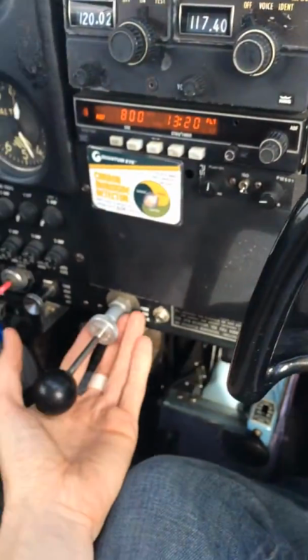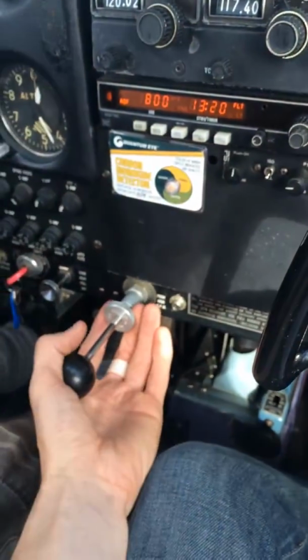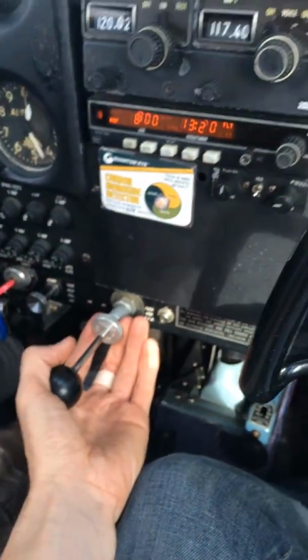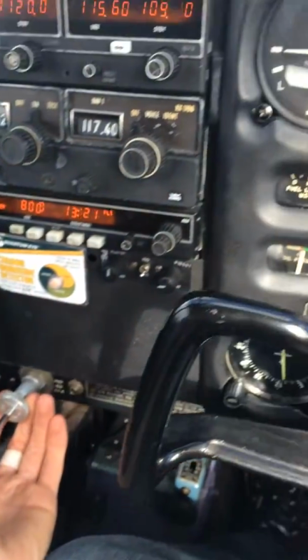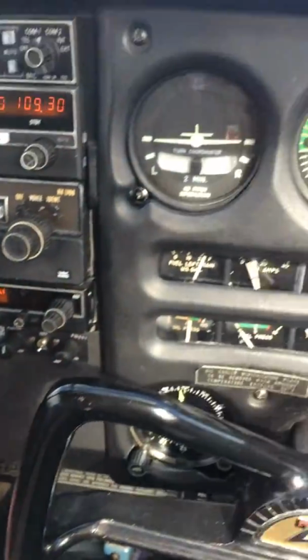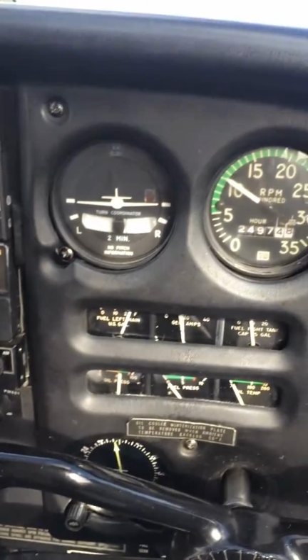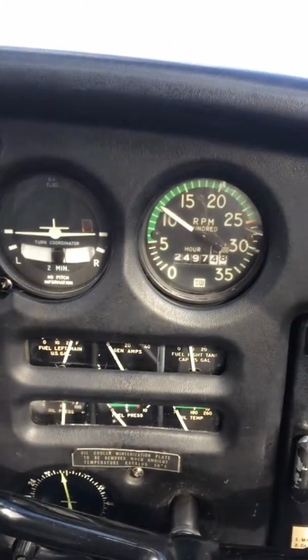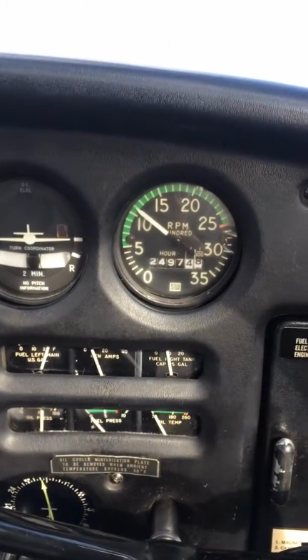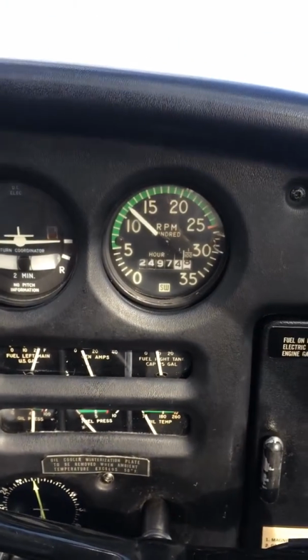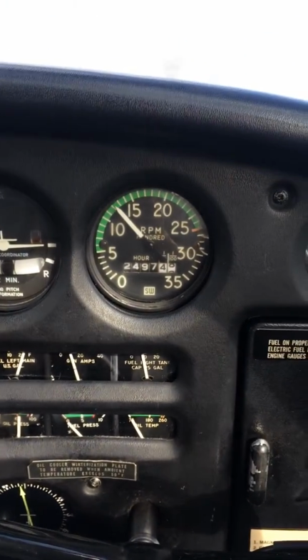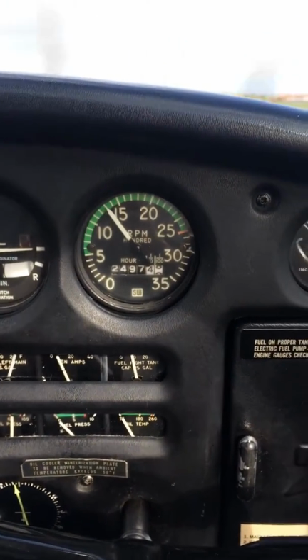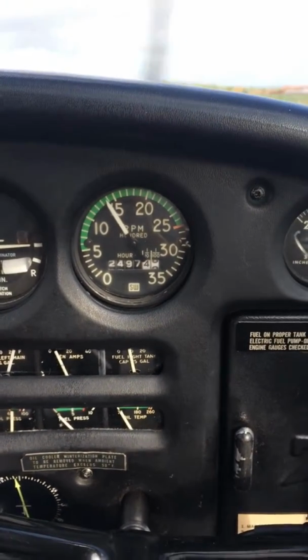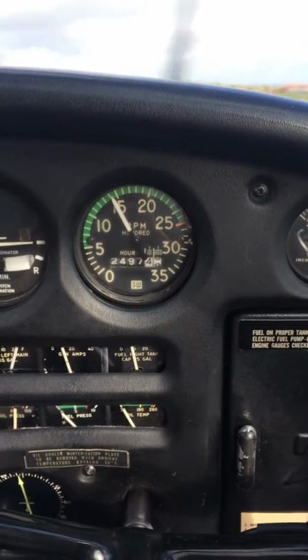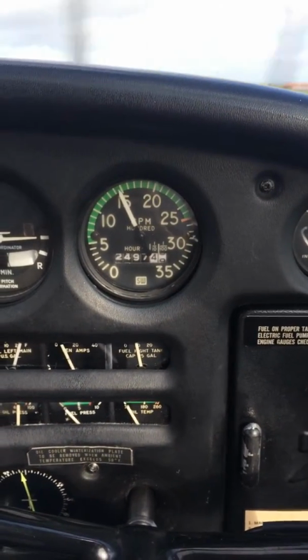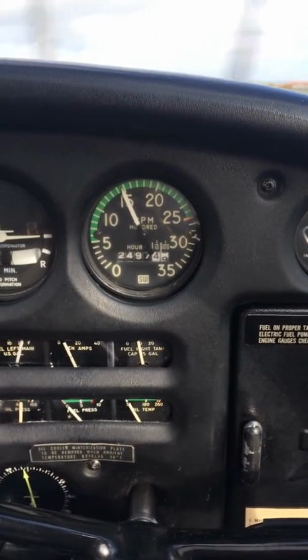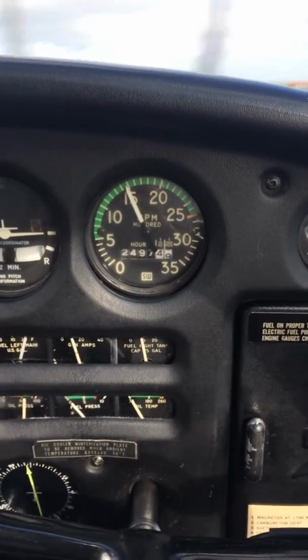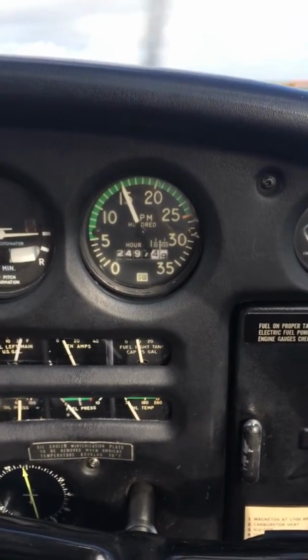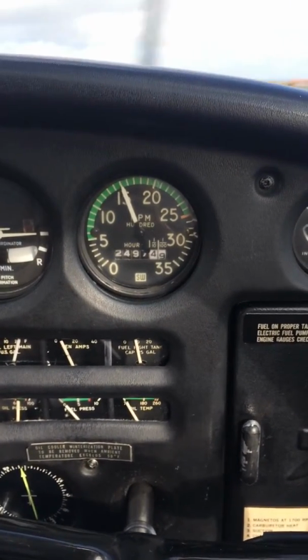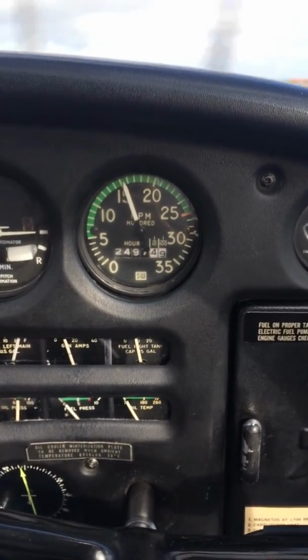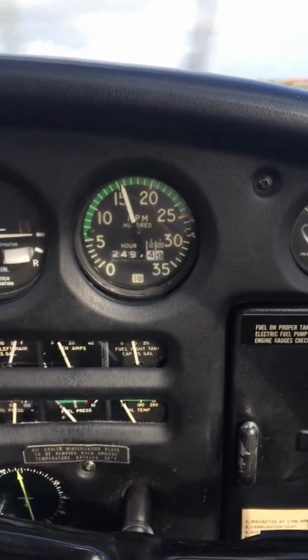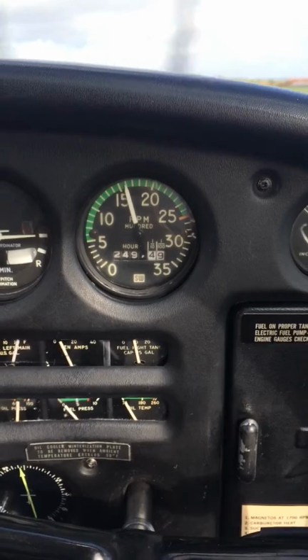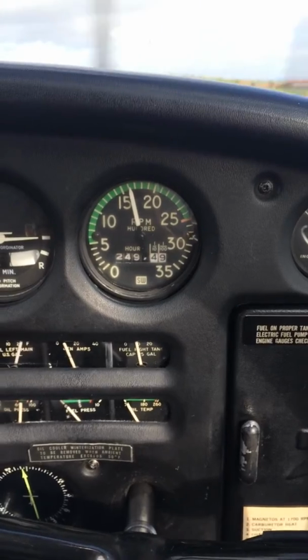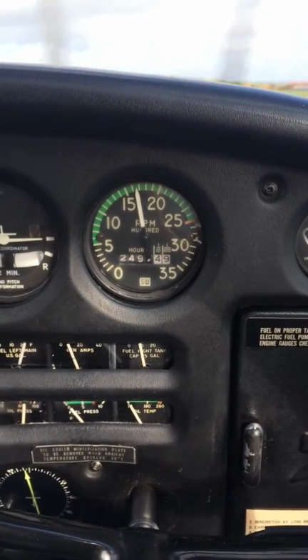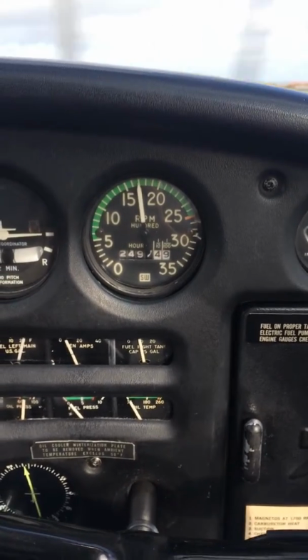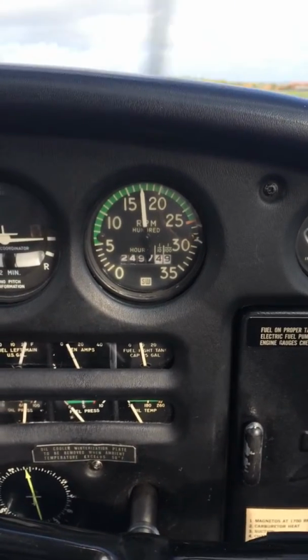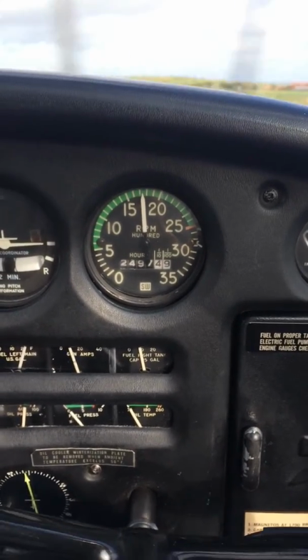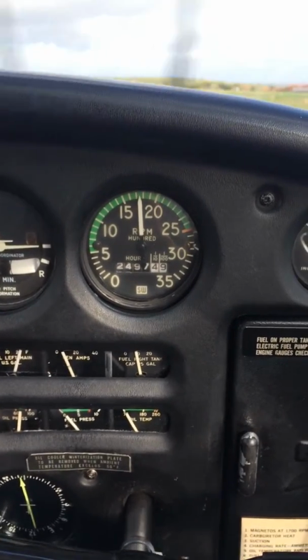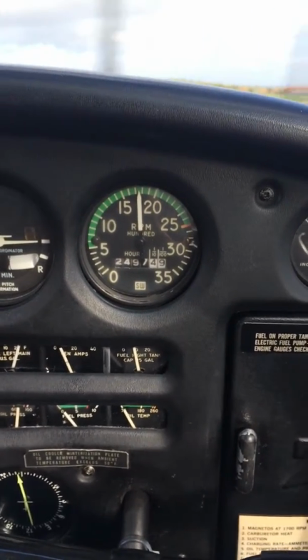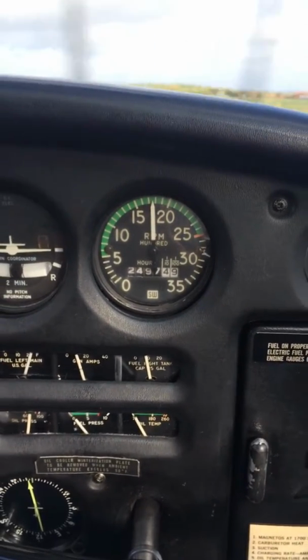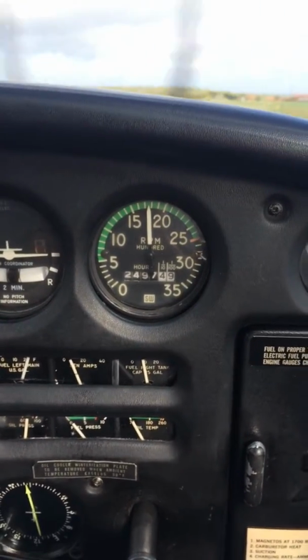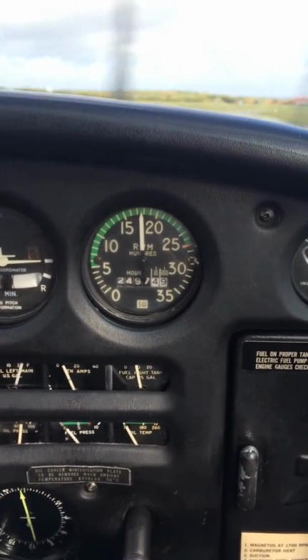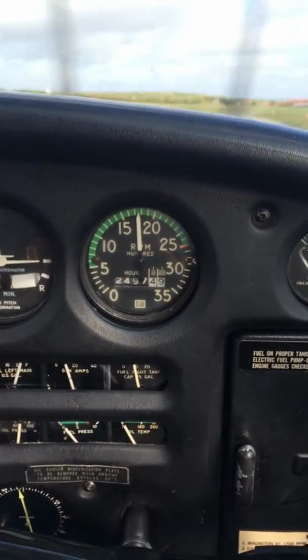Next, power — we're going to bring it up to 1700 RPM. That's about 1700.